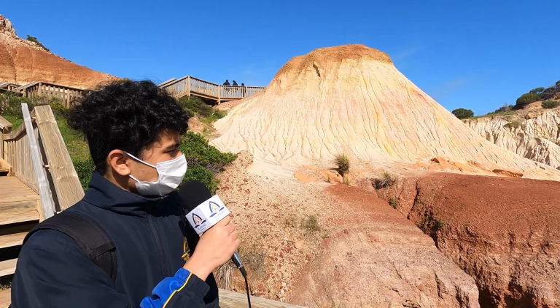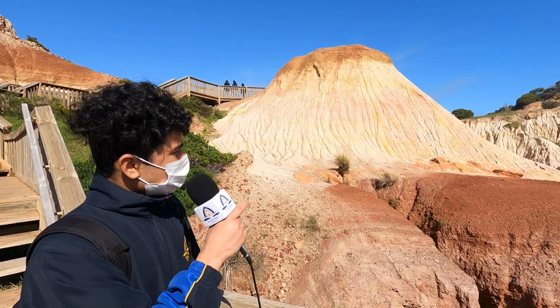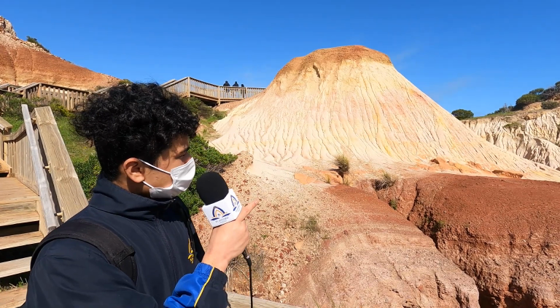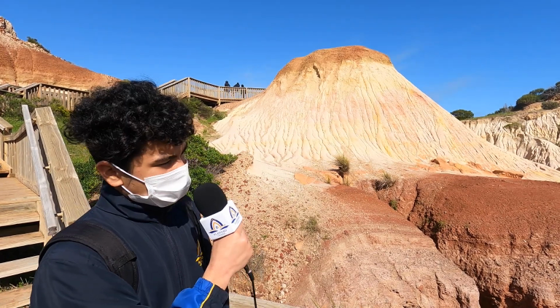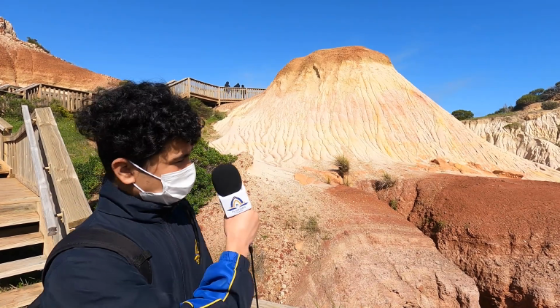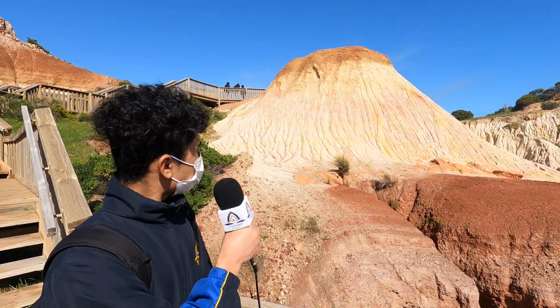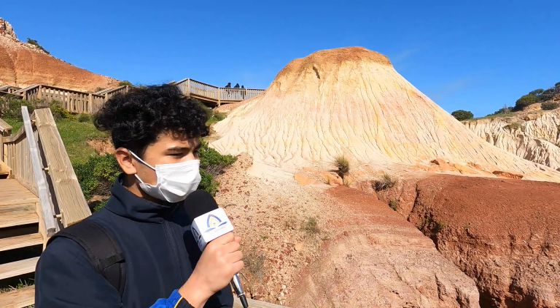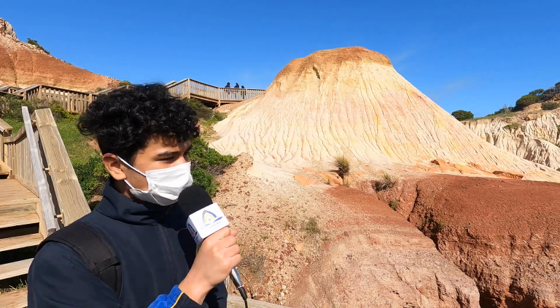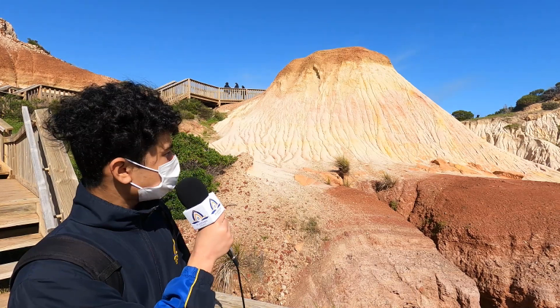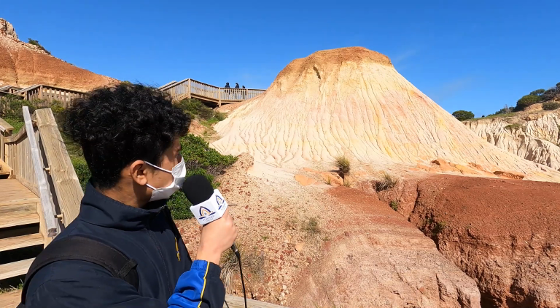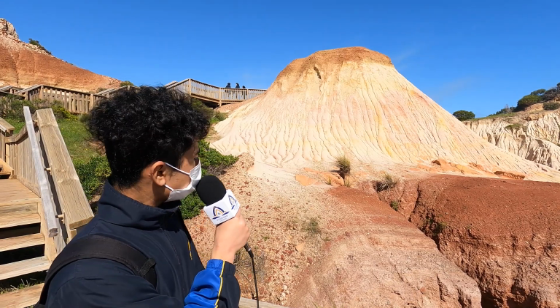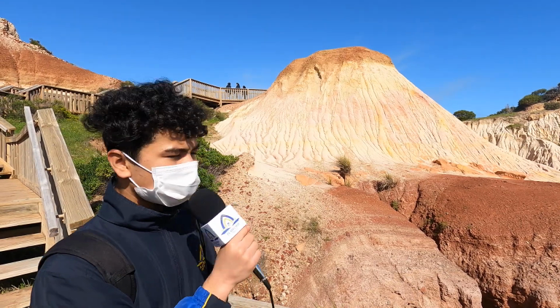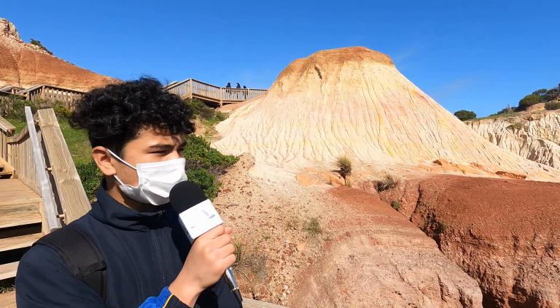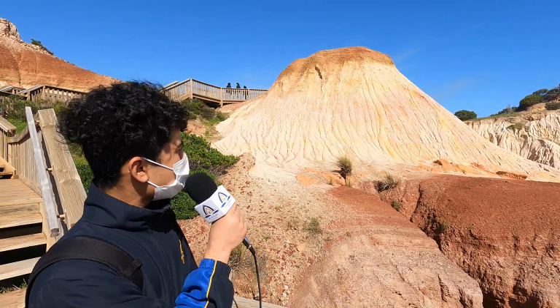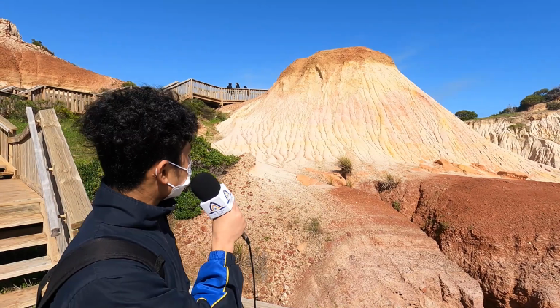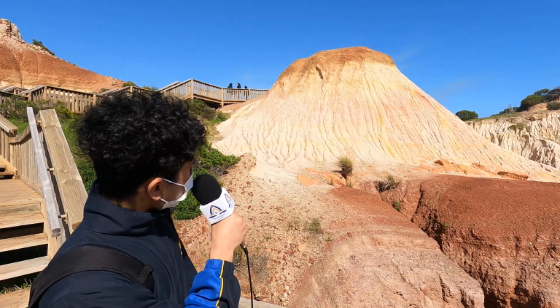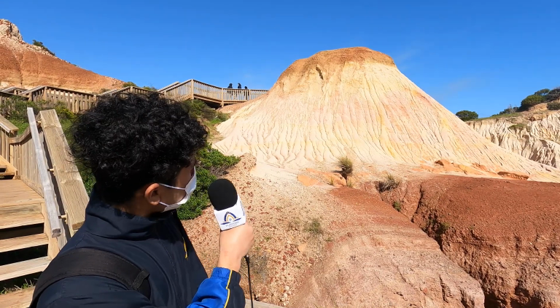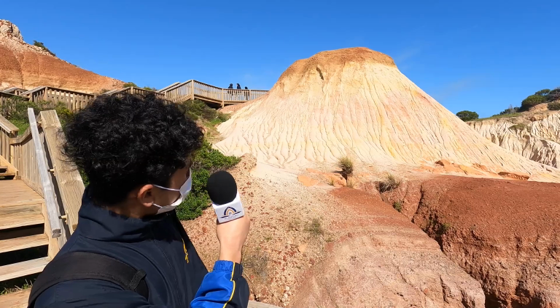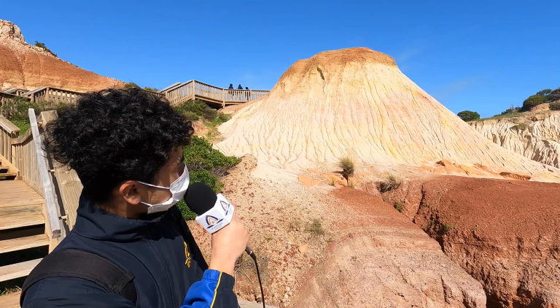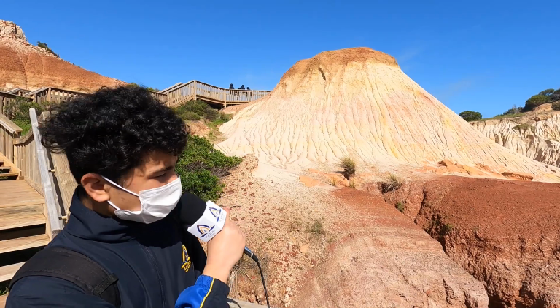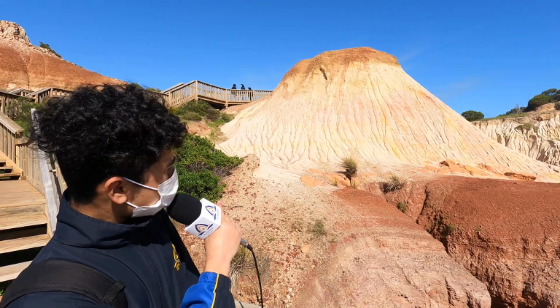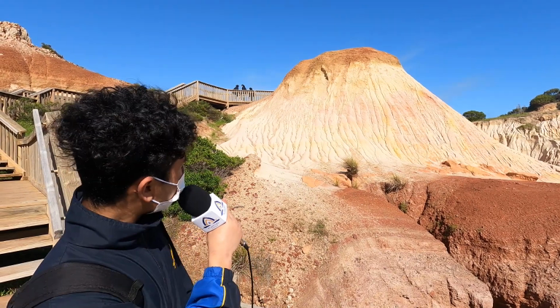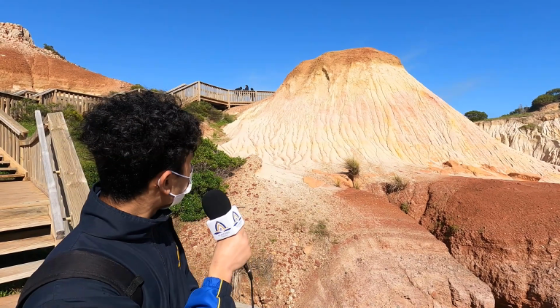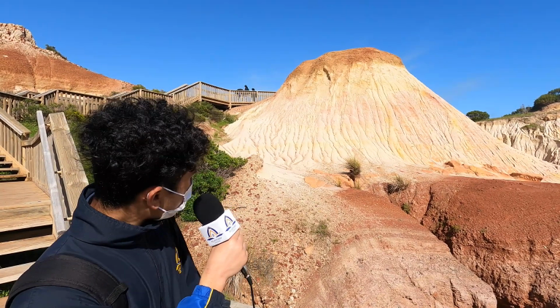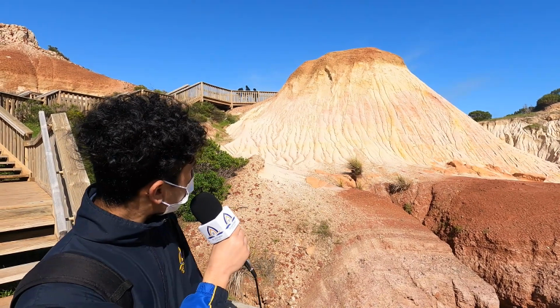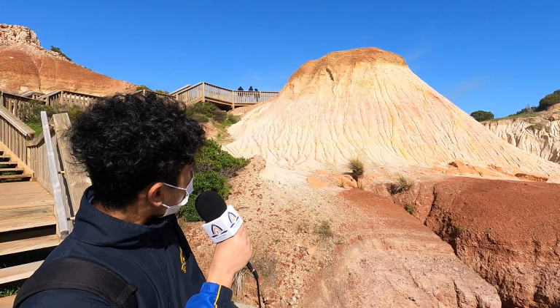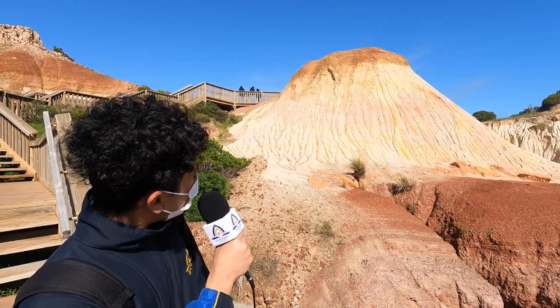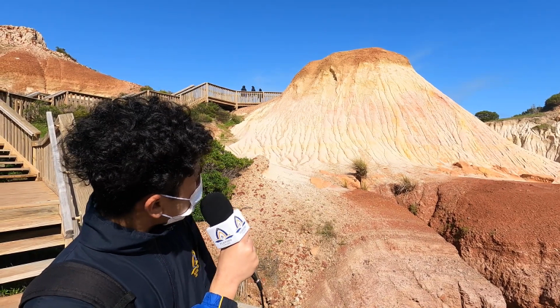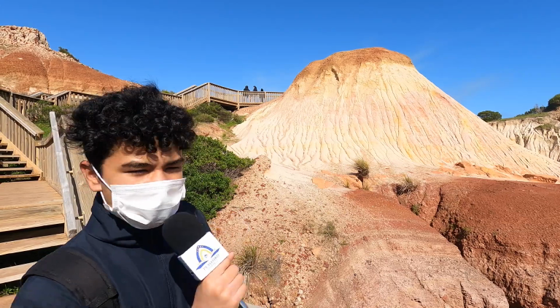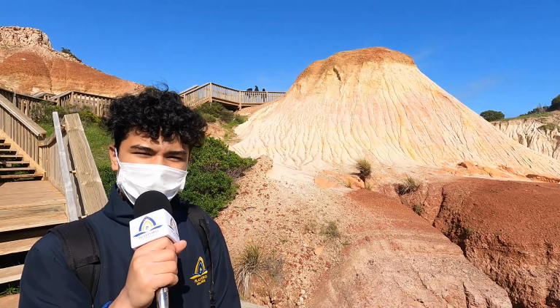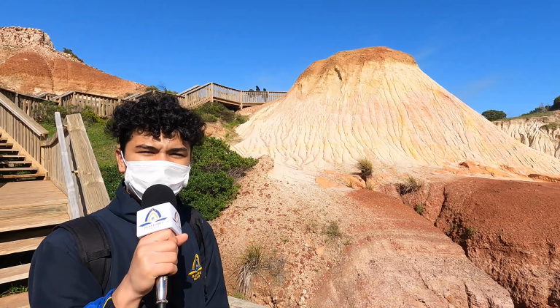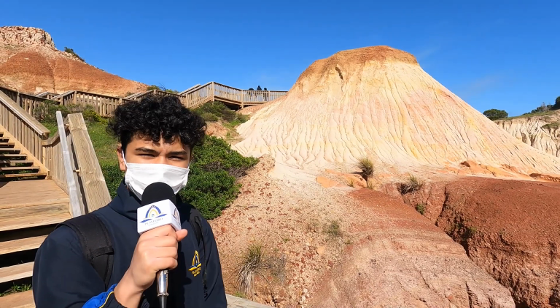When the lake dried up here, it left behind the white sand, and as you can see on the top of the sugar loaf, there's some brown clay which is only about three million years old.